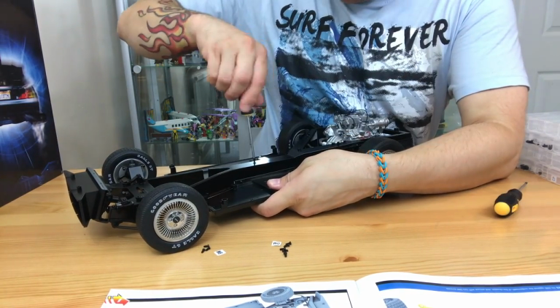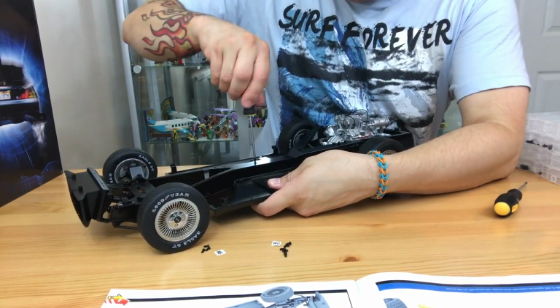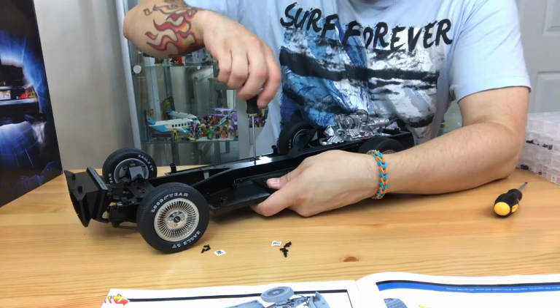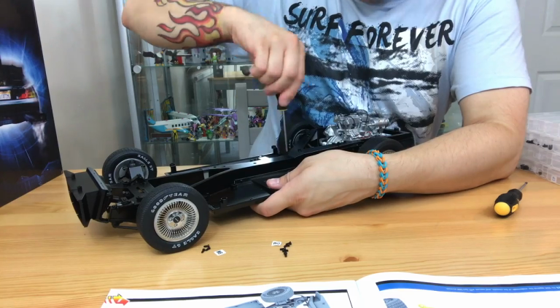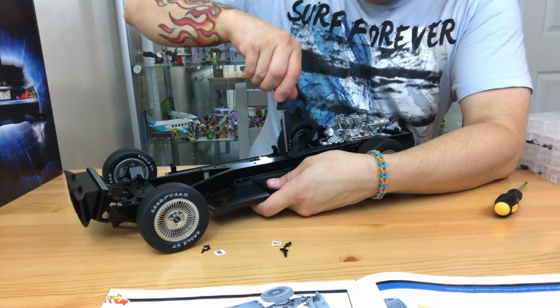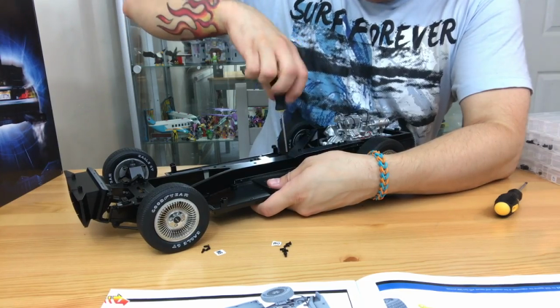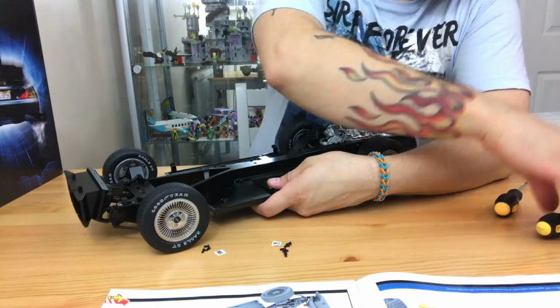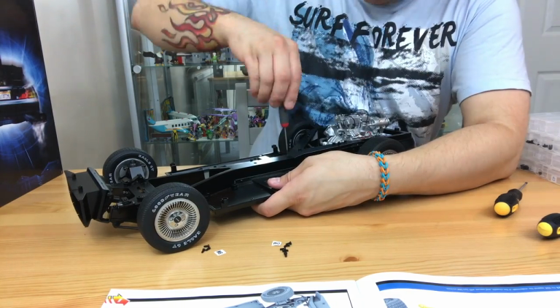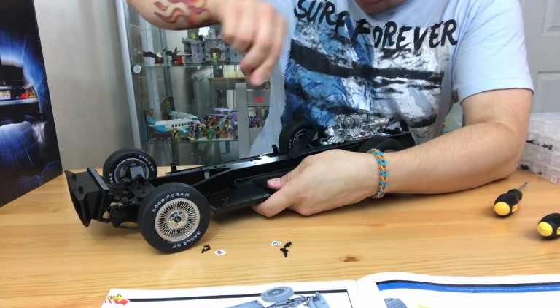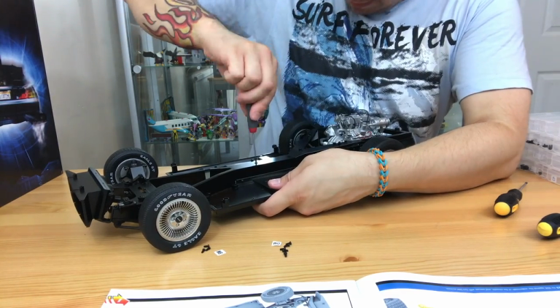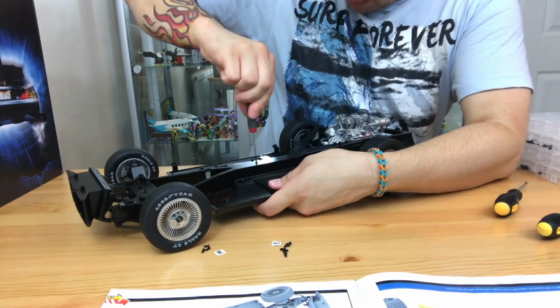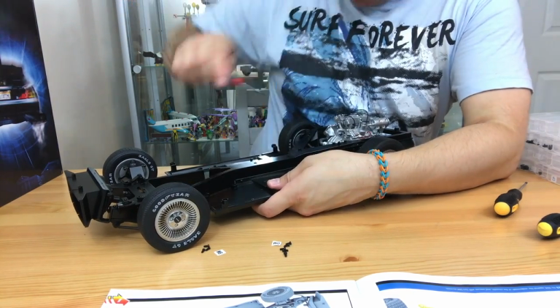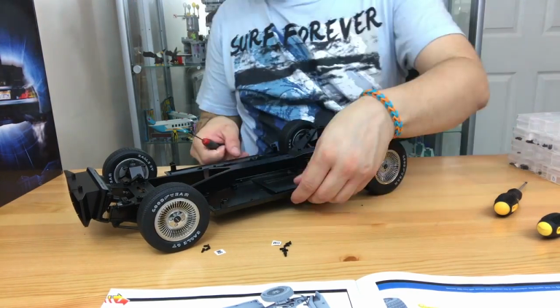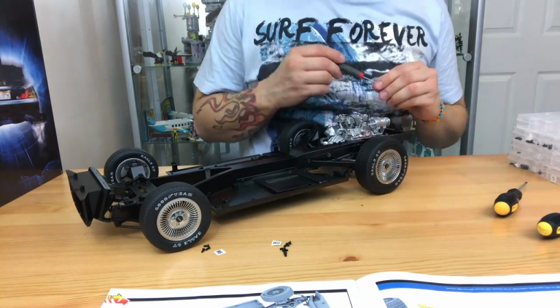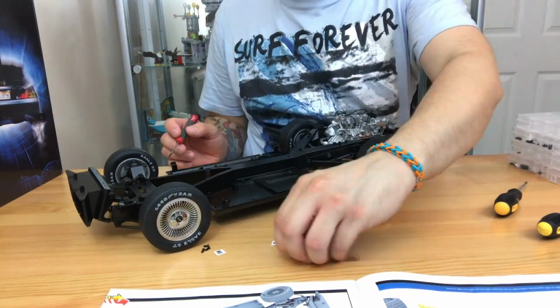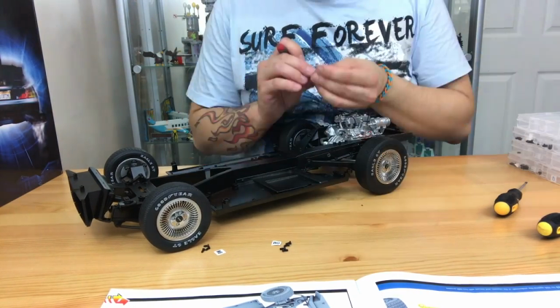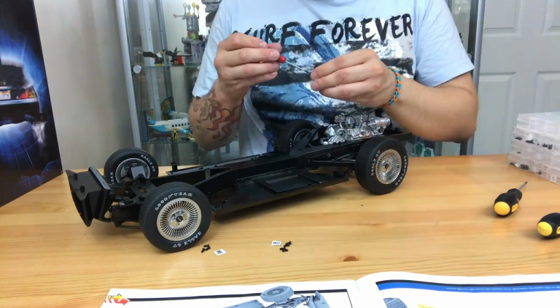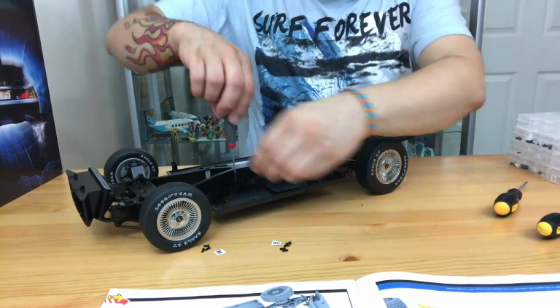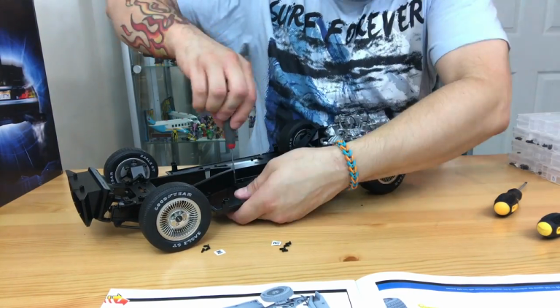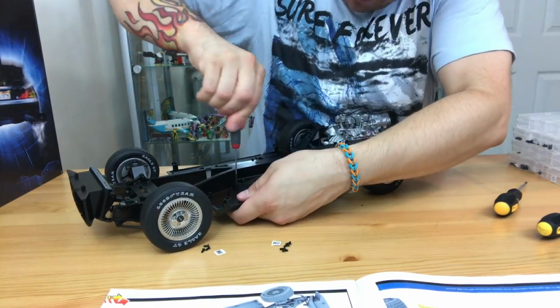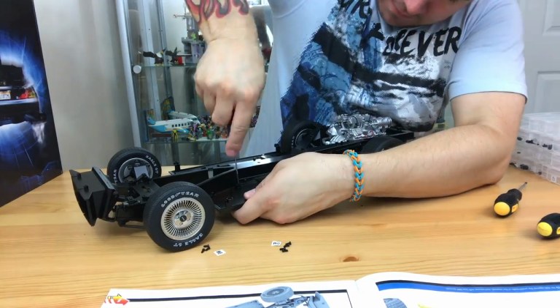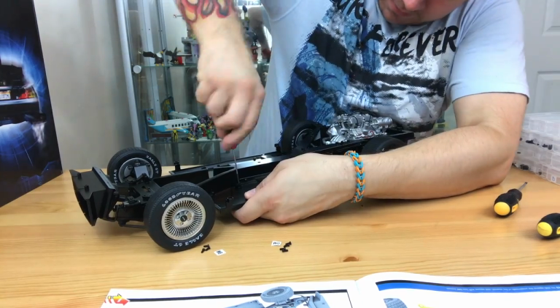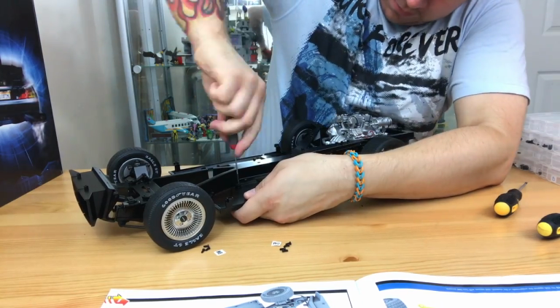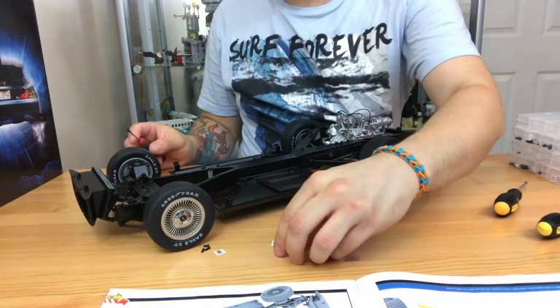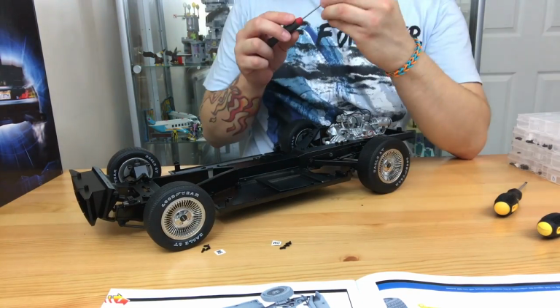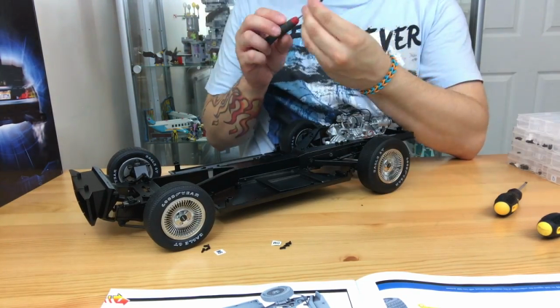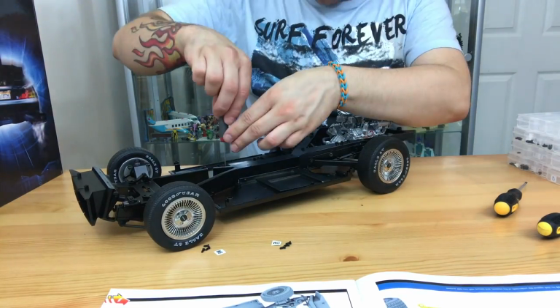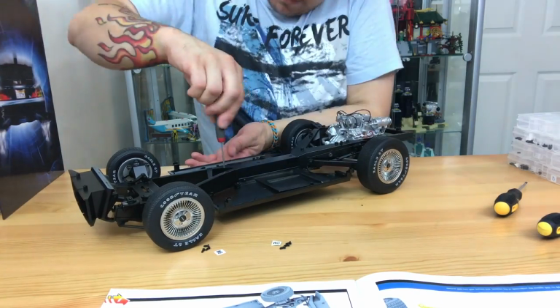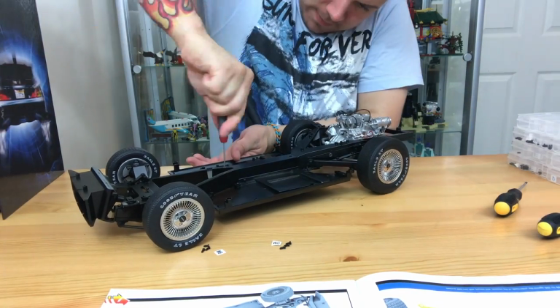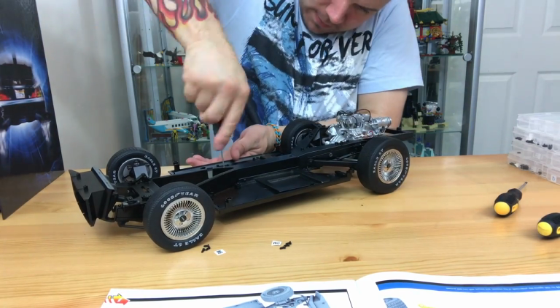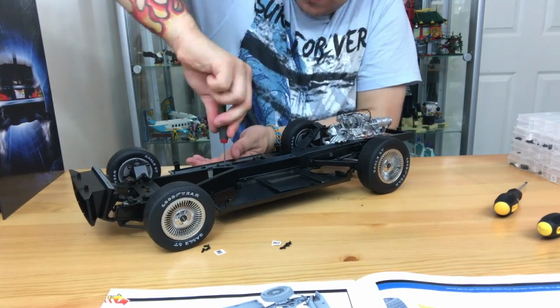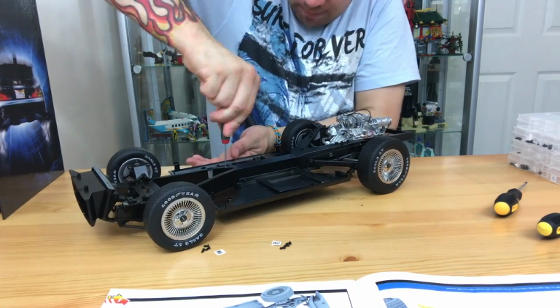The screwdriver that they gave me is starting to wear really badly. I haven't been able to find any replacements that are as good, because the ones that they come with are really good — they just don't last very long.